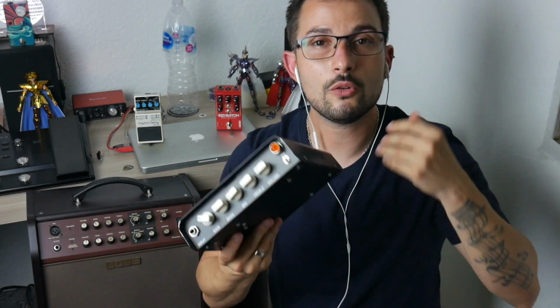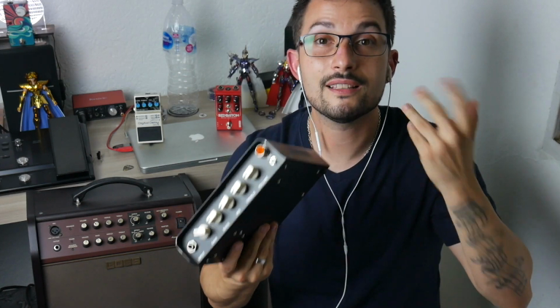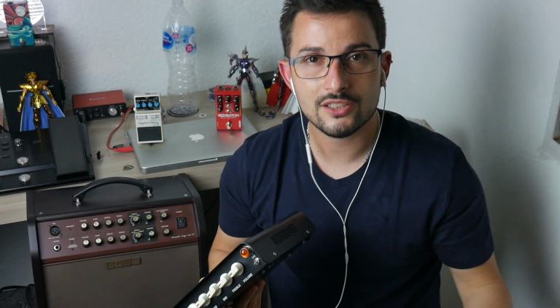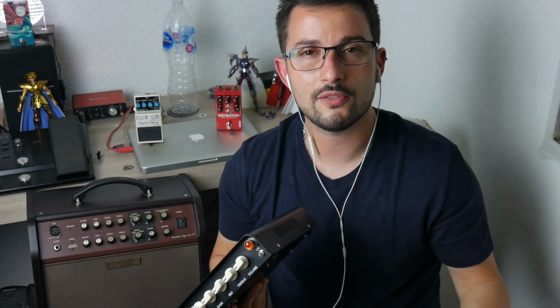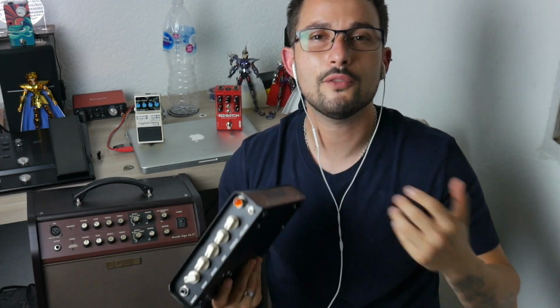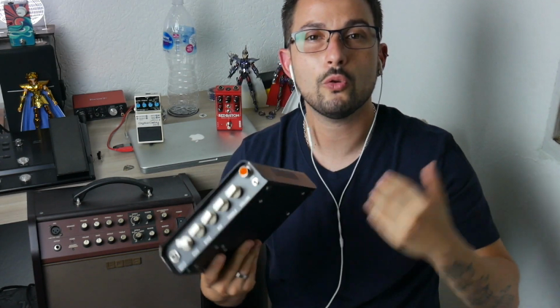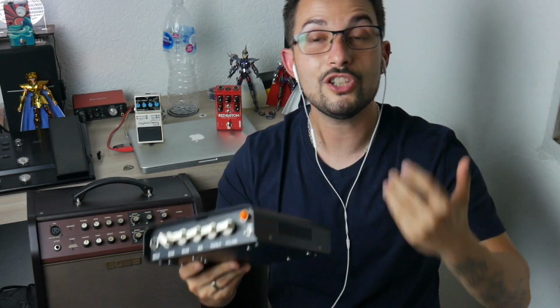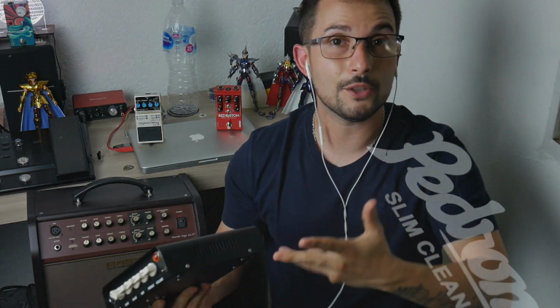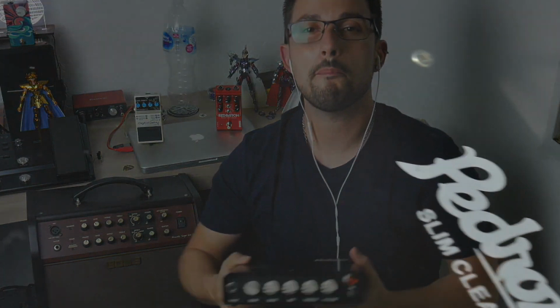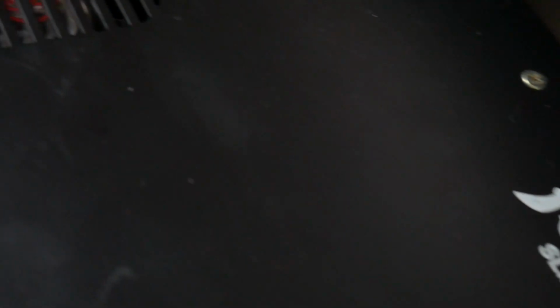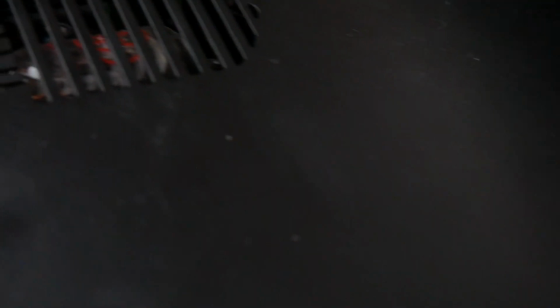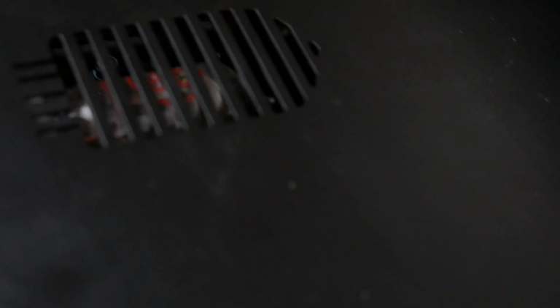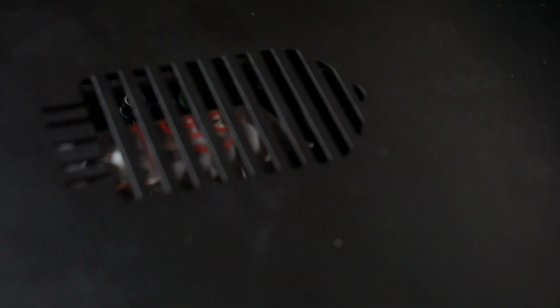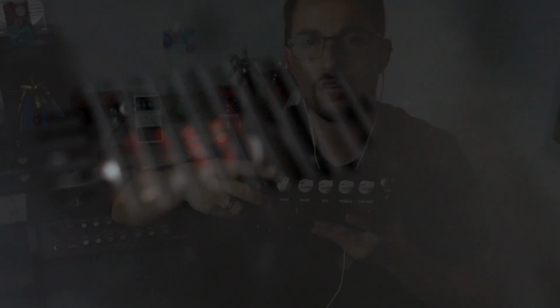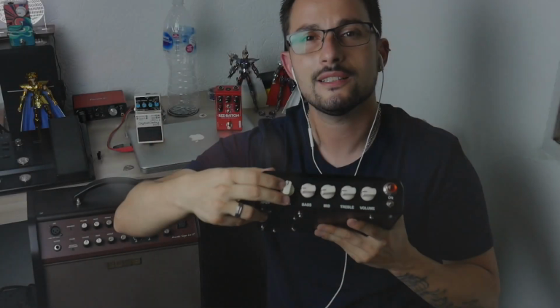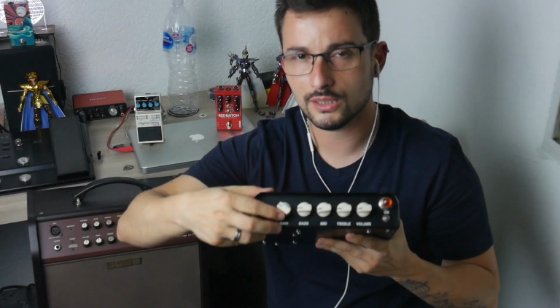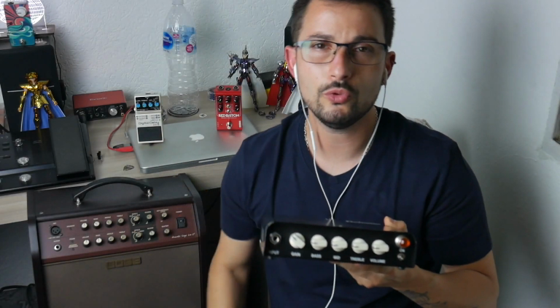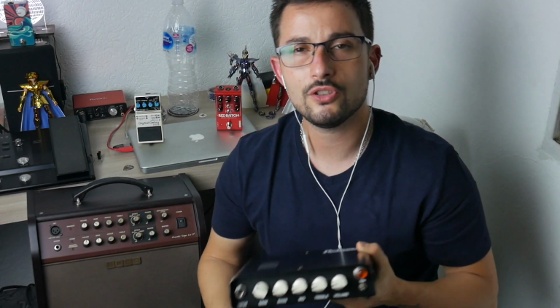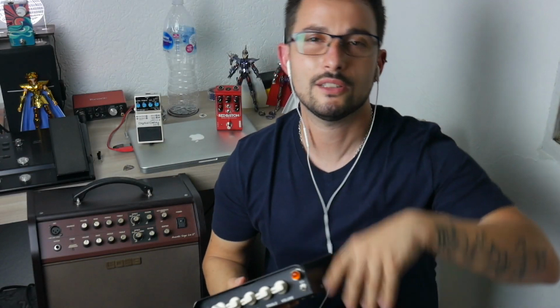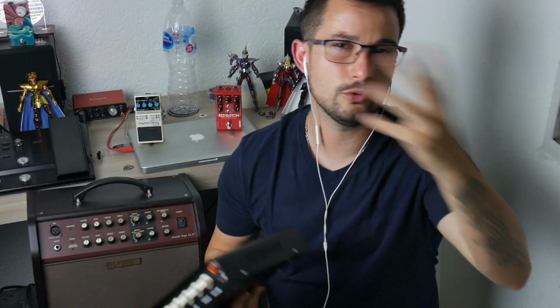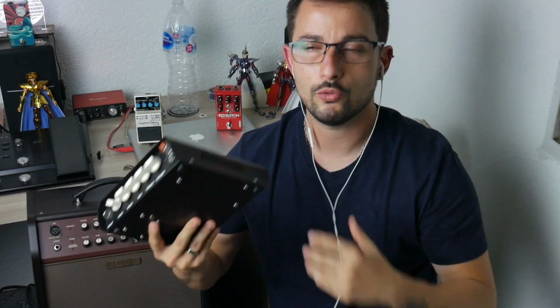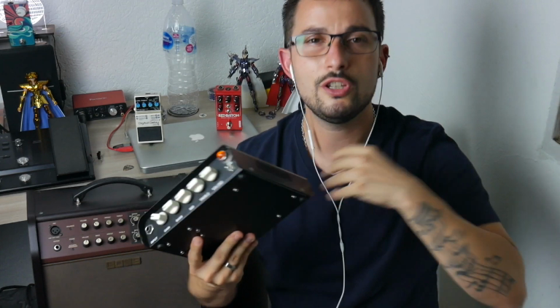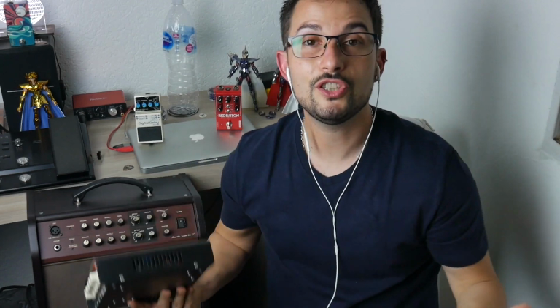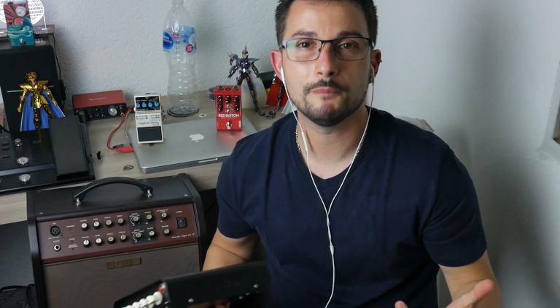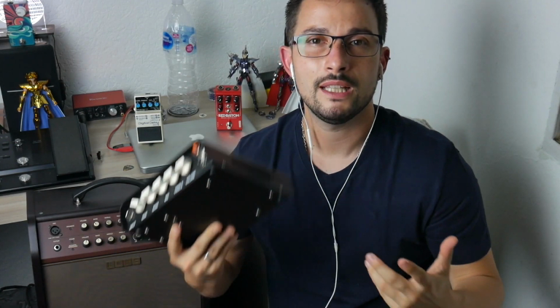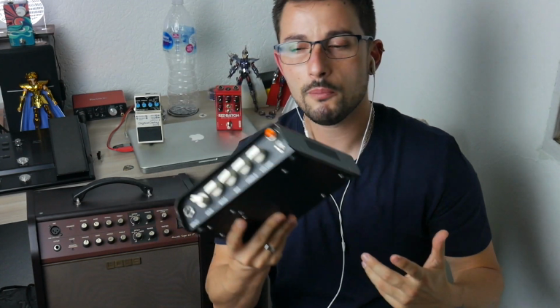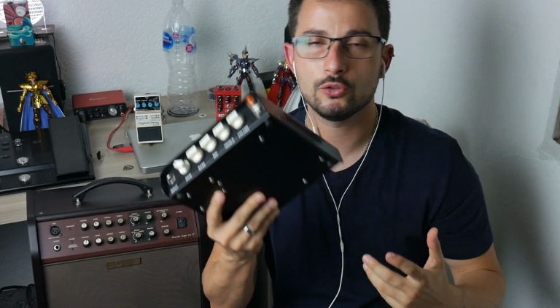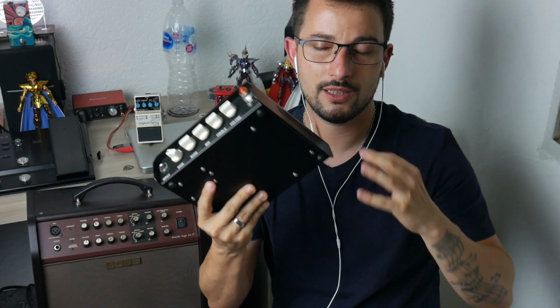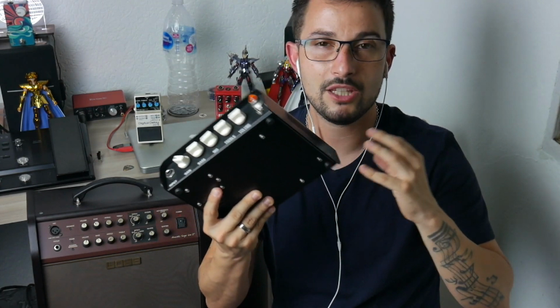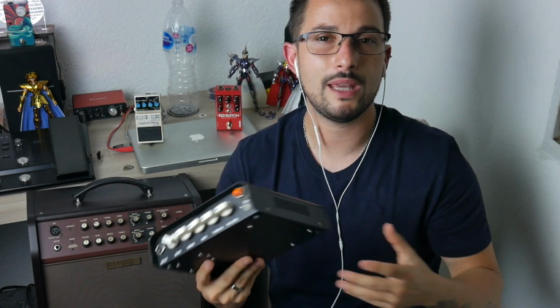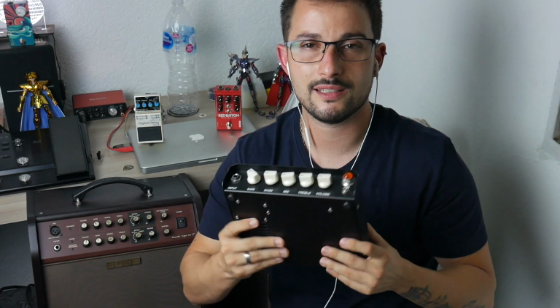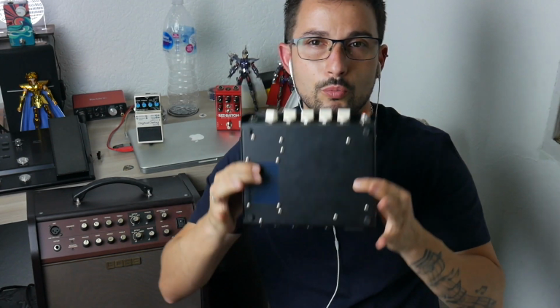Another interesting thing about this amplificator is that you have control of gain, so that you can cause clipping, saturating the gain of the input, varying your type of timbre.